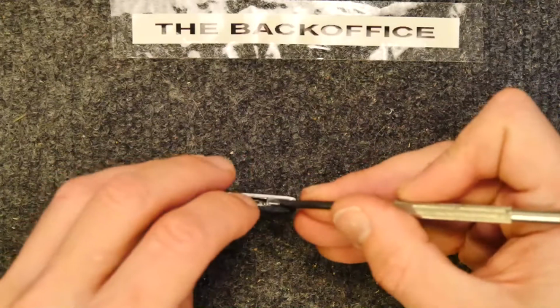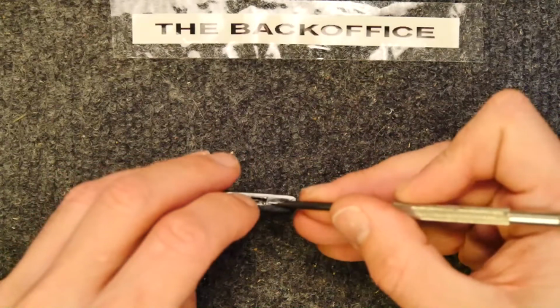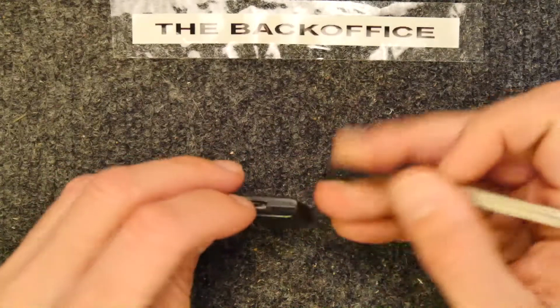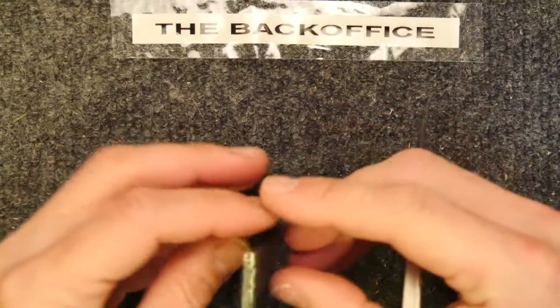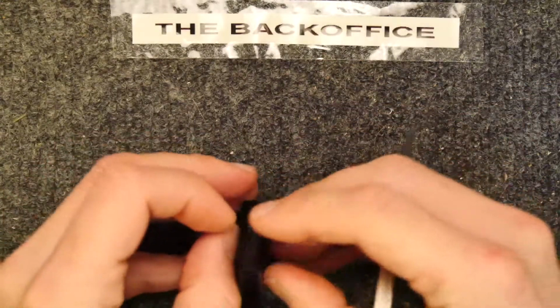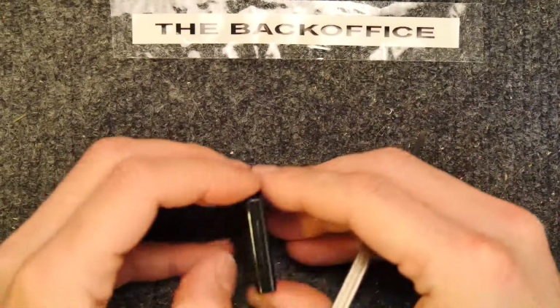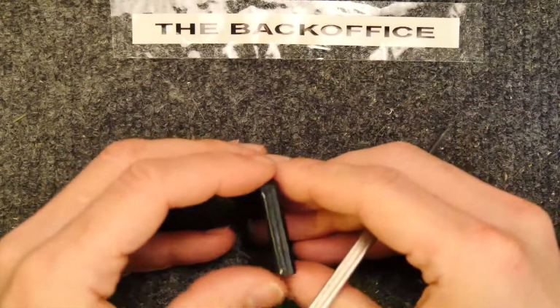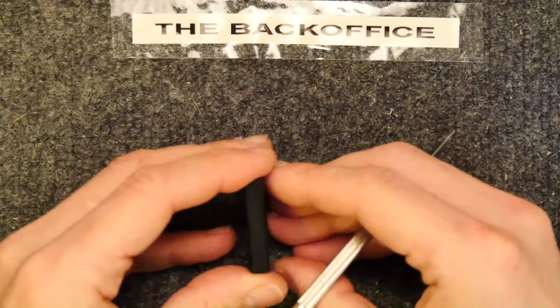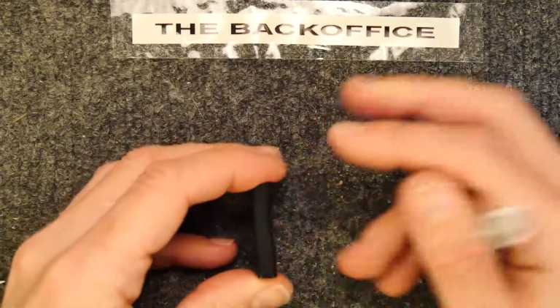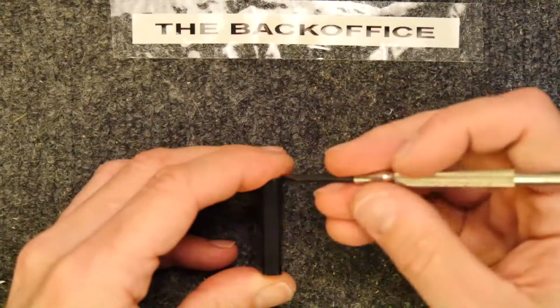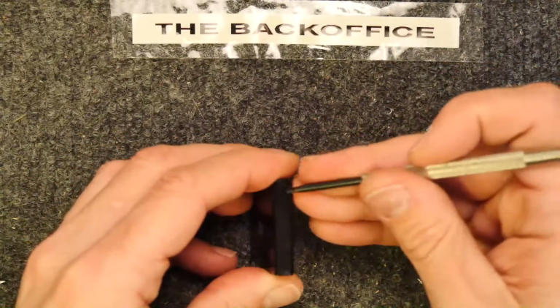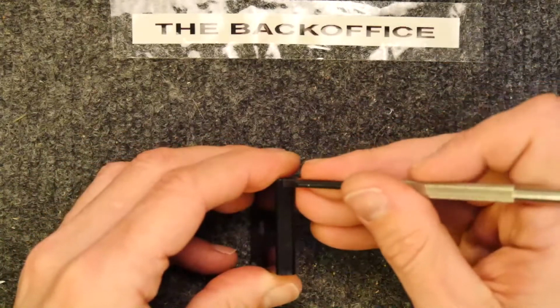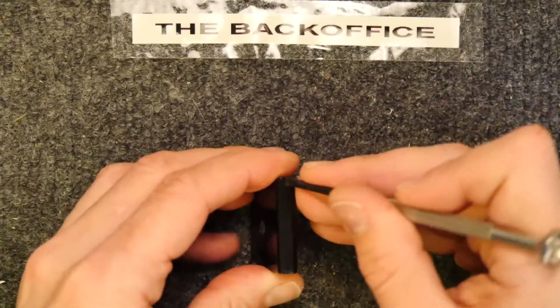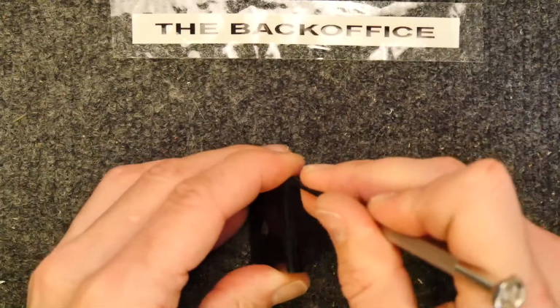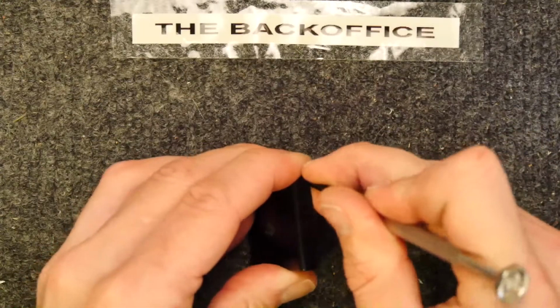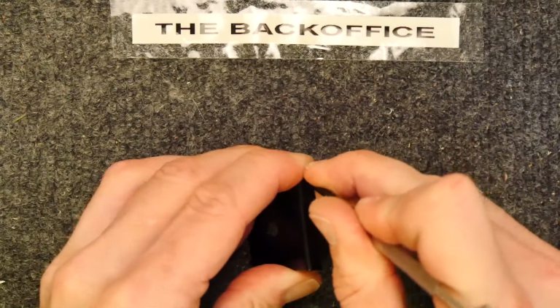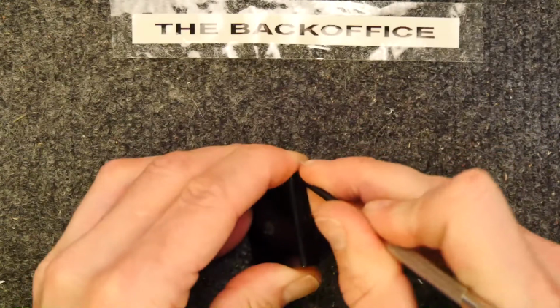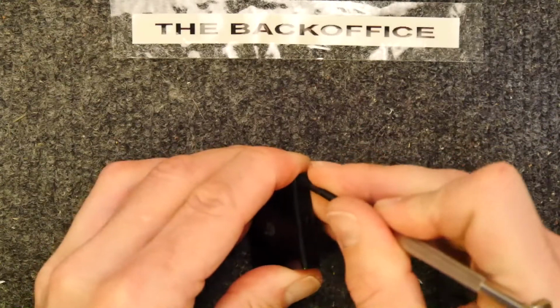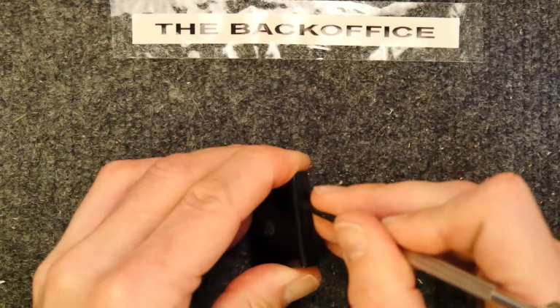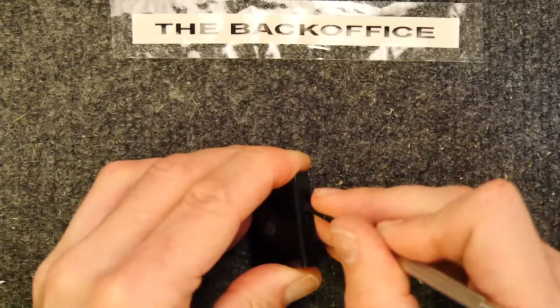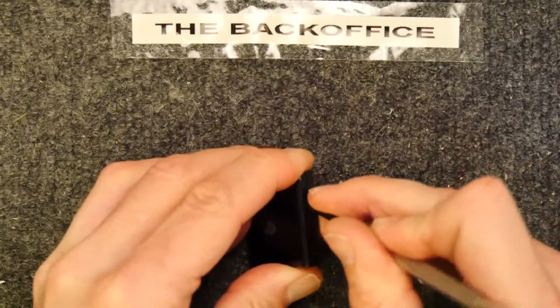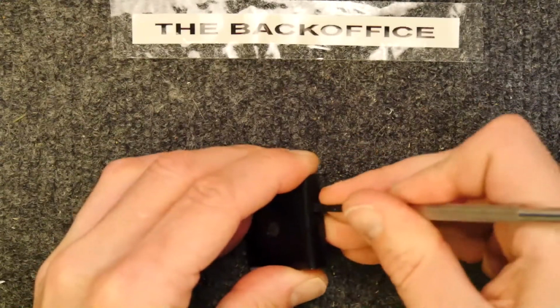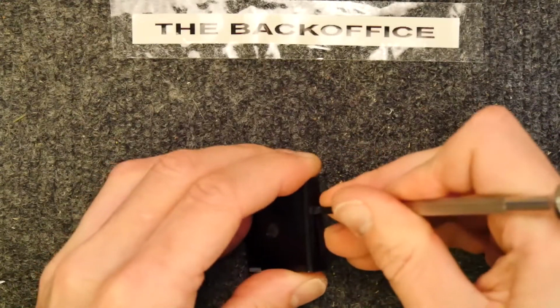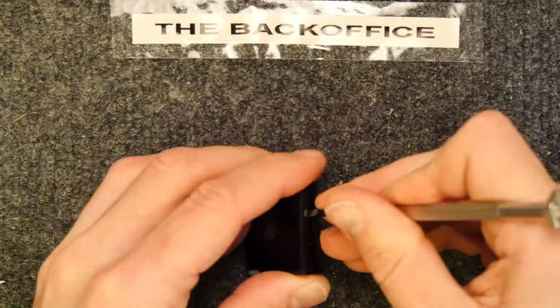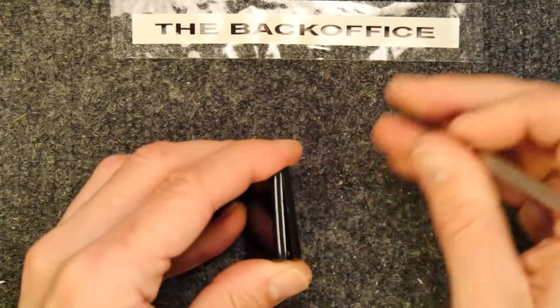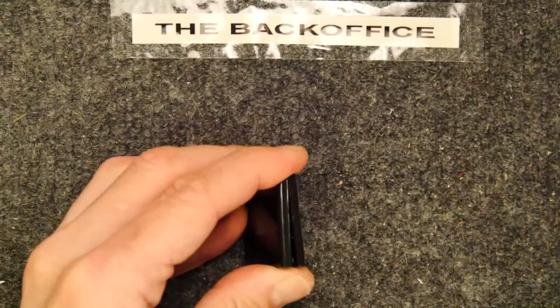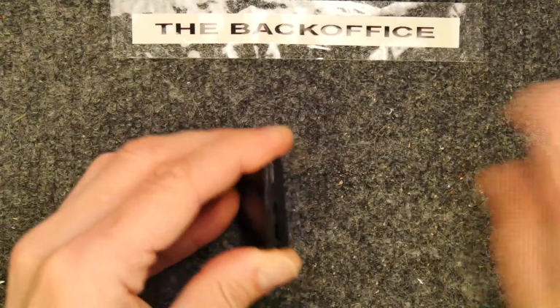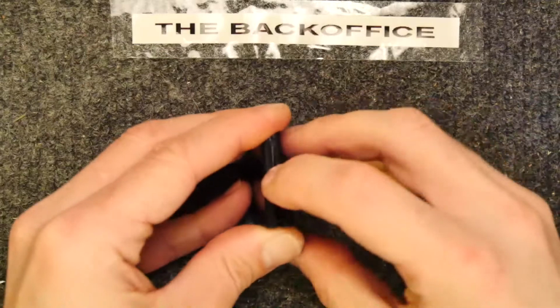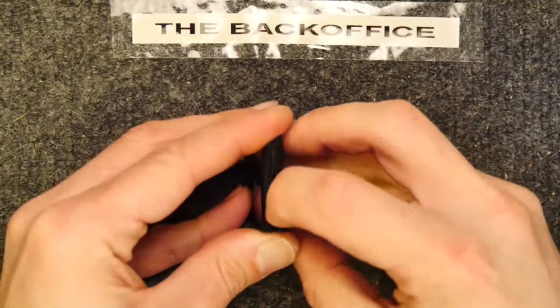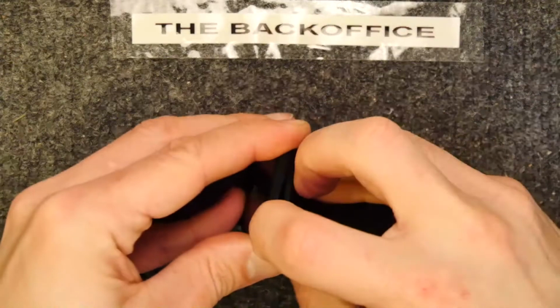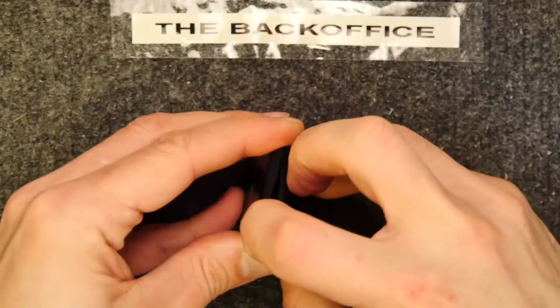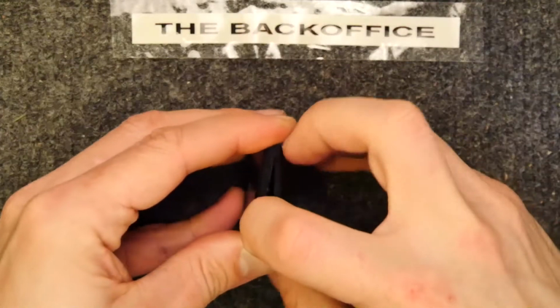I want to try to get into this without really ruining it because it does work and it's quite good. There we go — there's always a loose edge to be found.